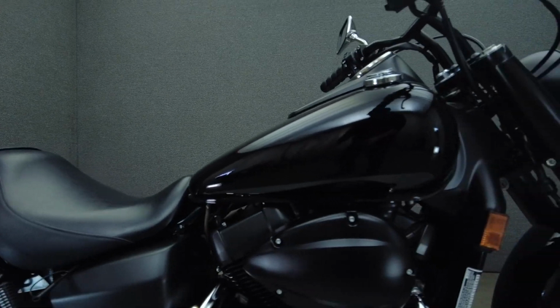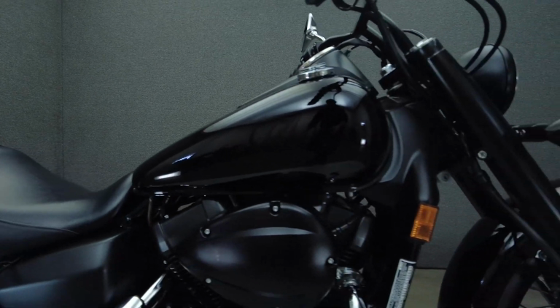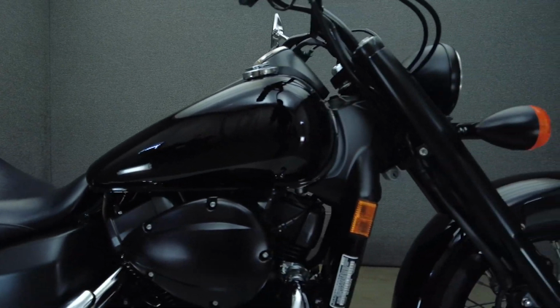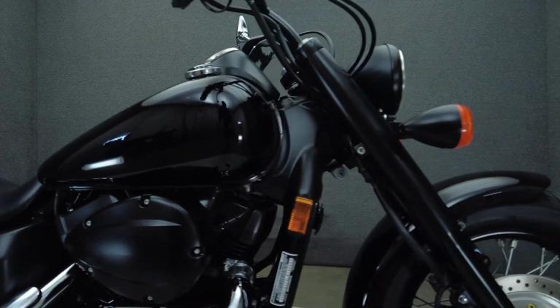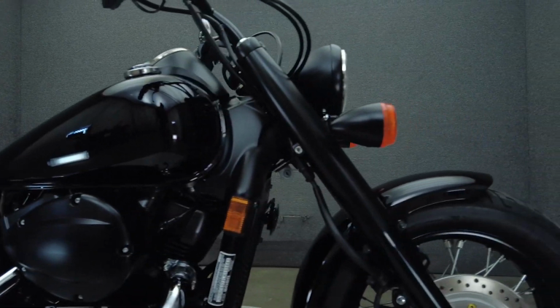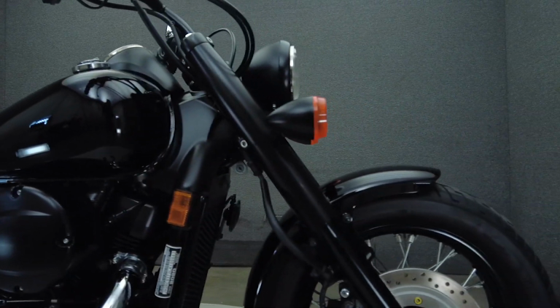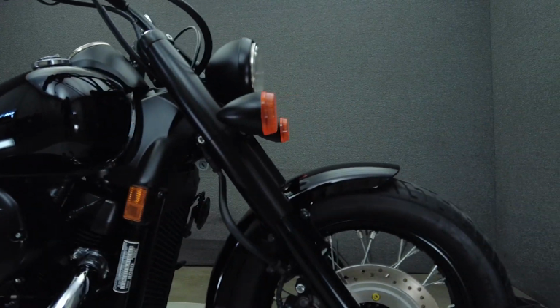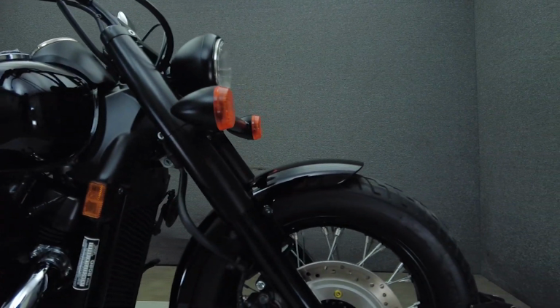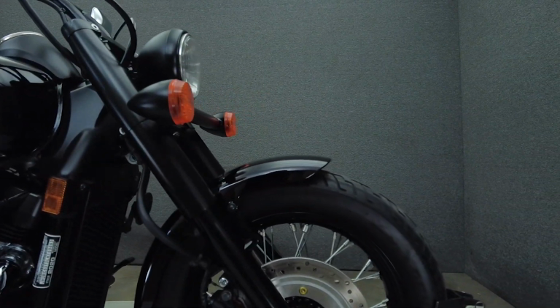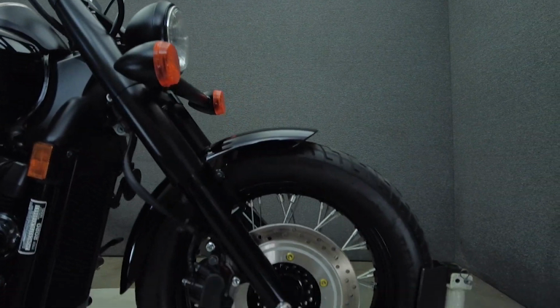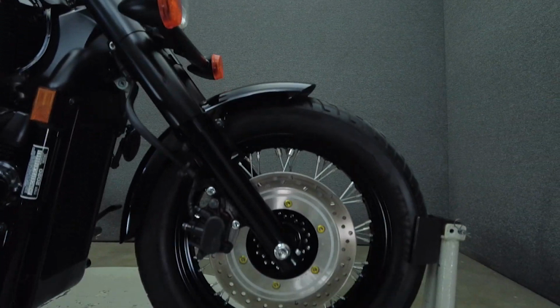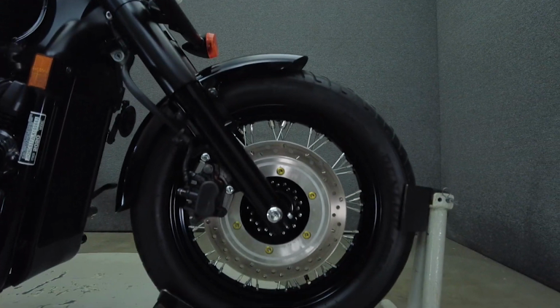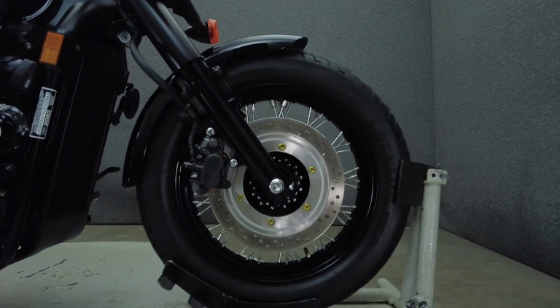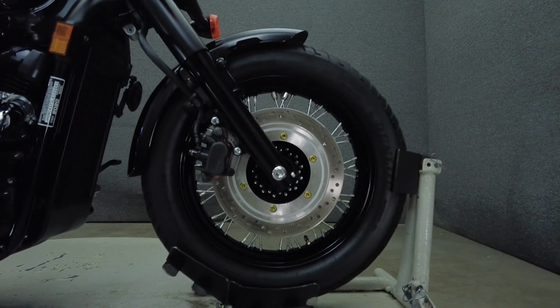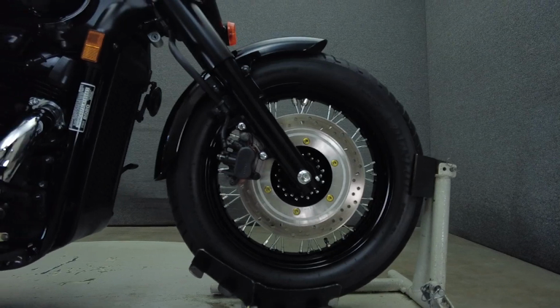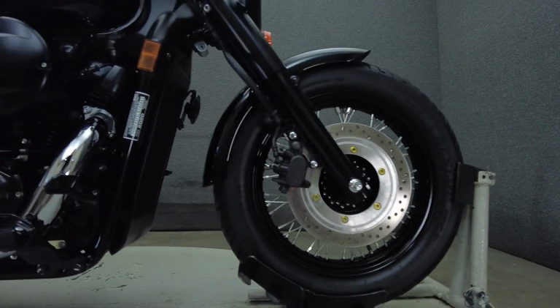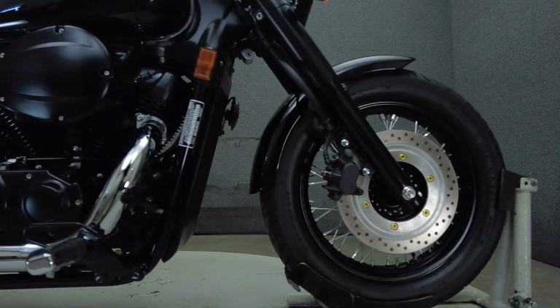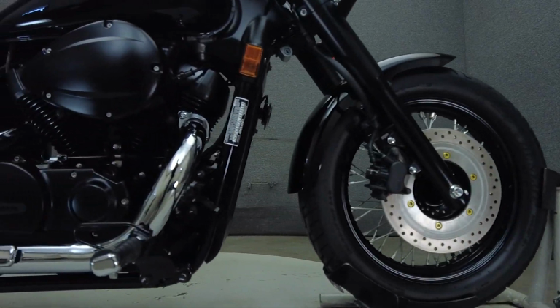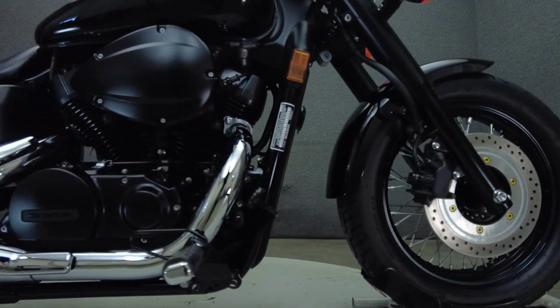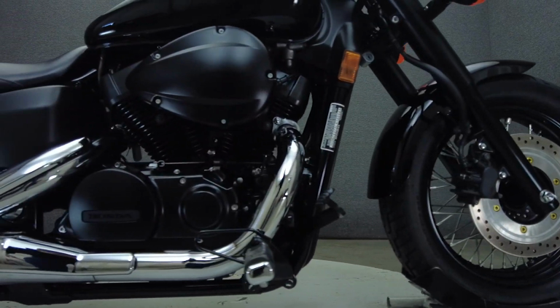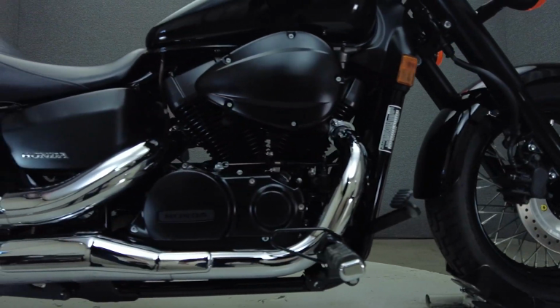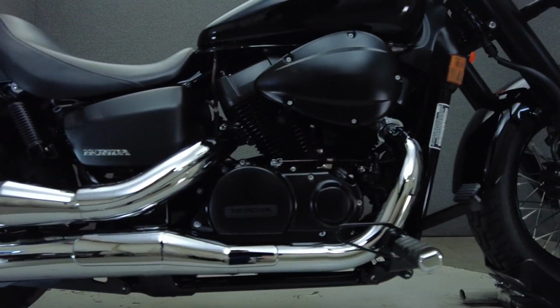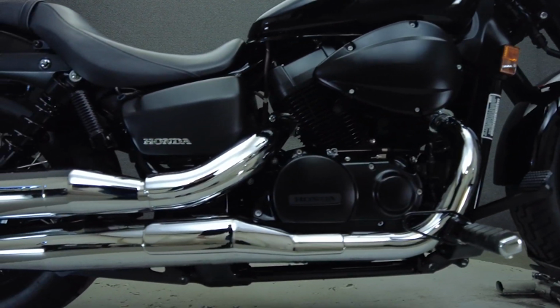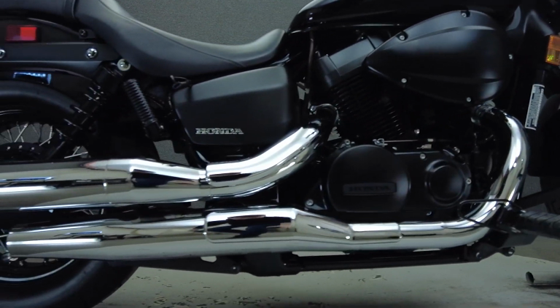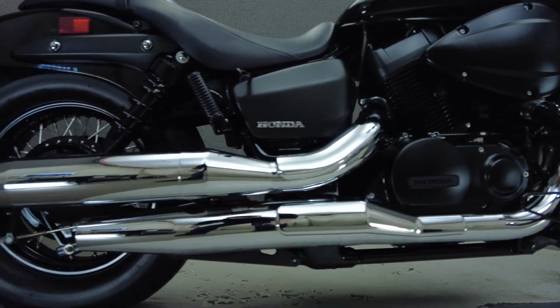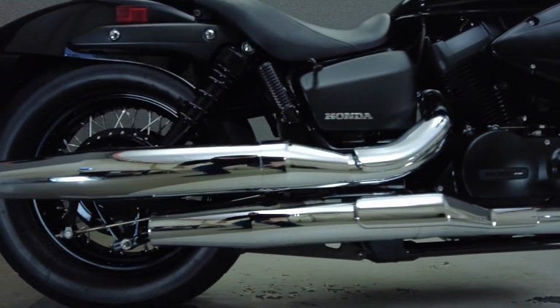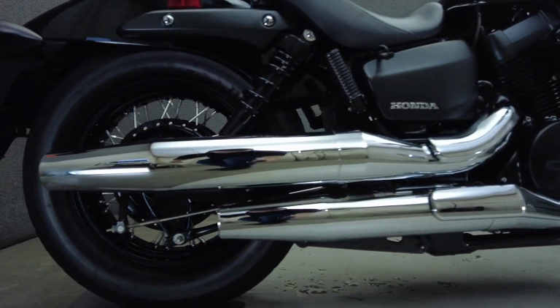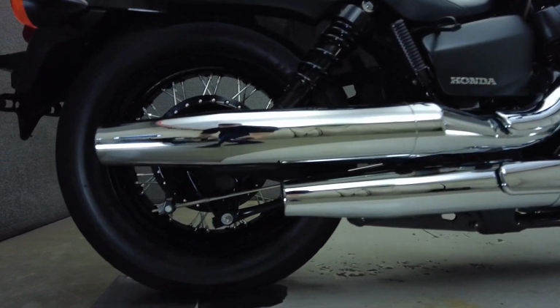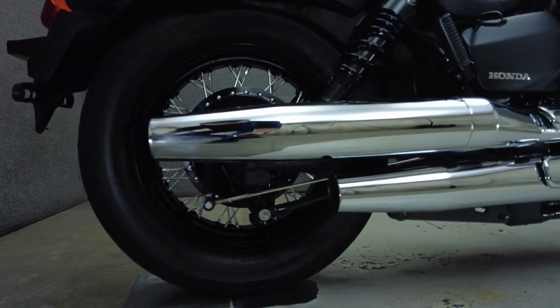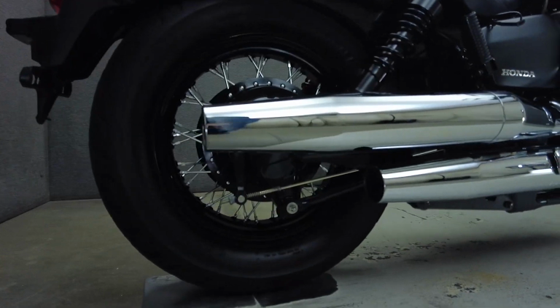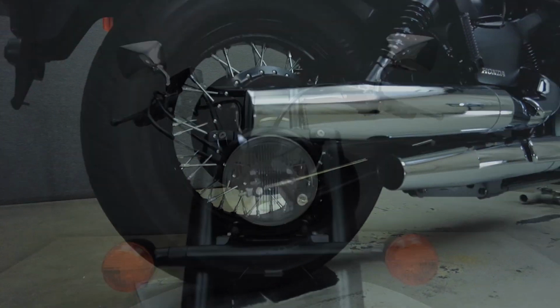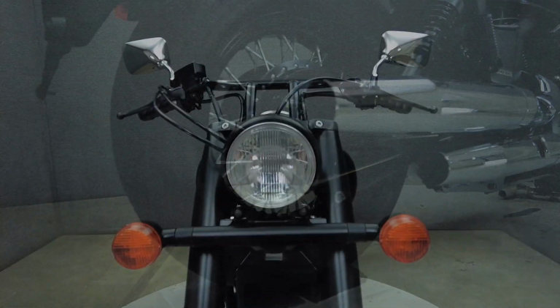Powered by a 745cc motor, the Shadow puts 44 horsepower and 47 foot-pounds of torque through a 5-speed transmission, and has a 25.9-inch seat height and a curb weight of 549 pounds.